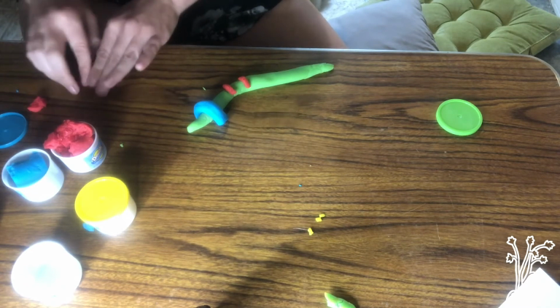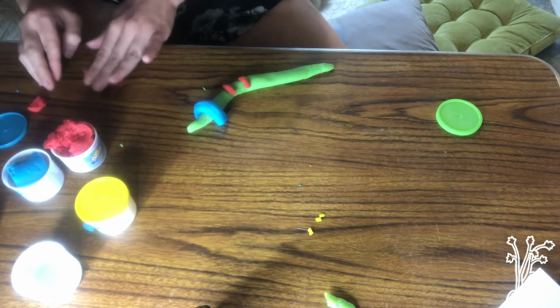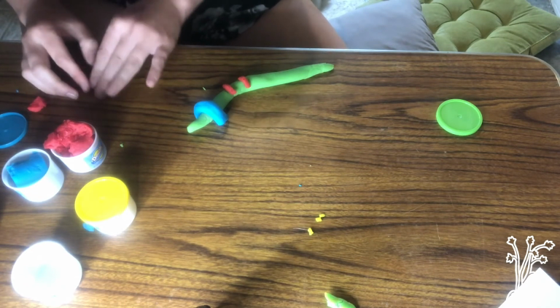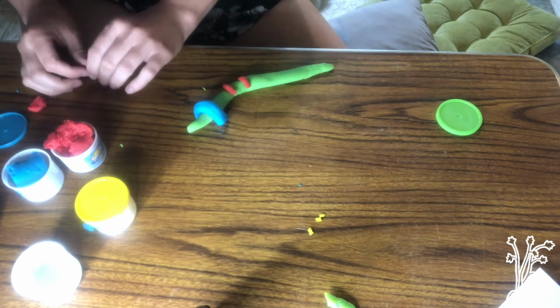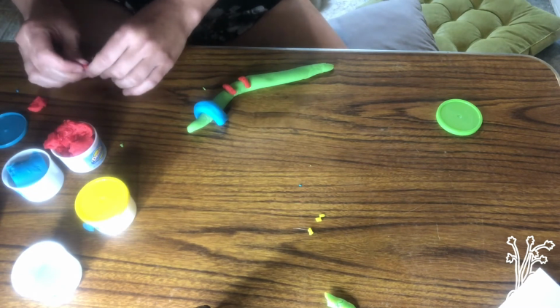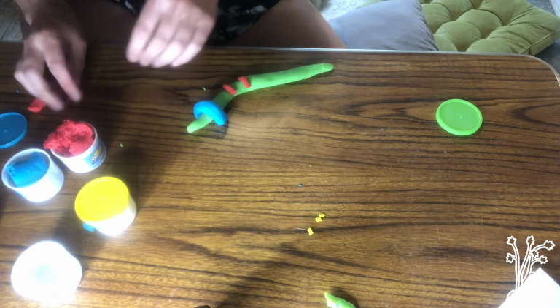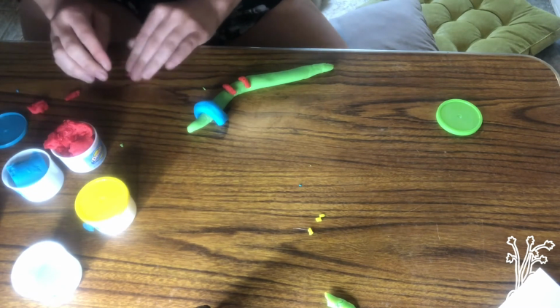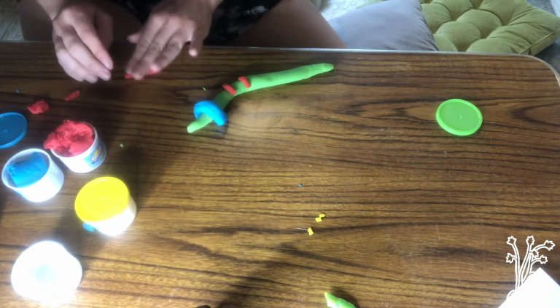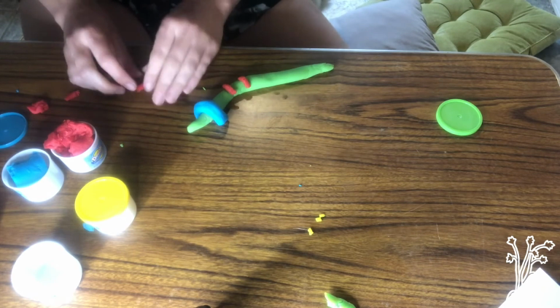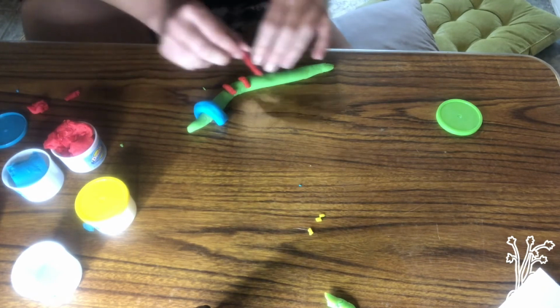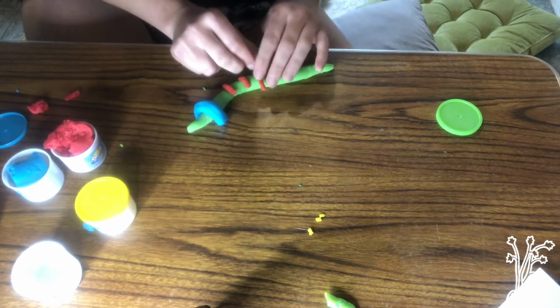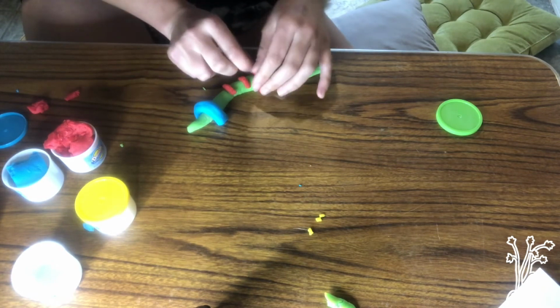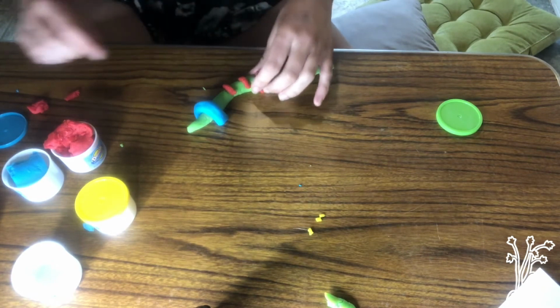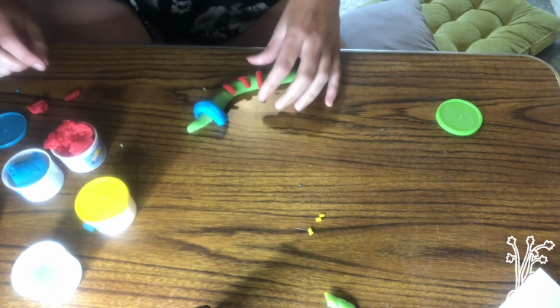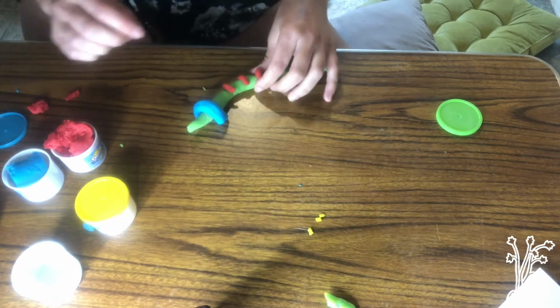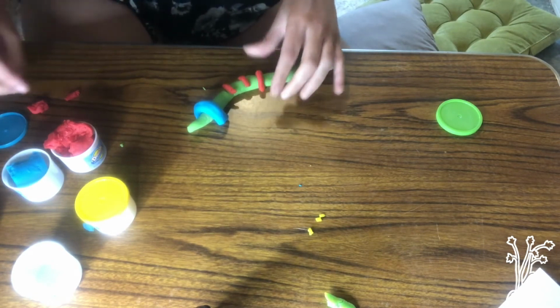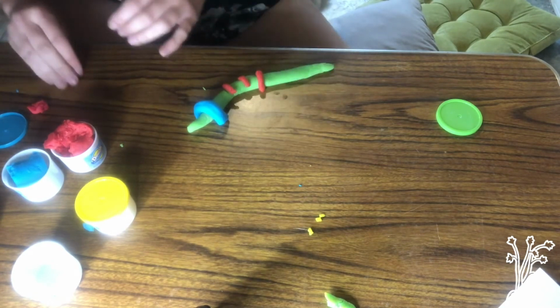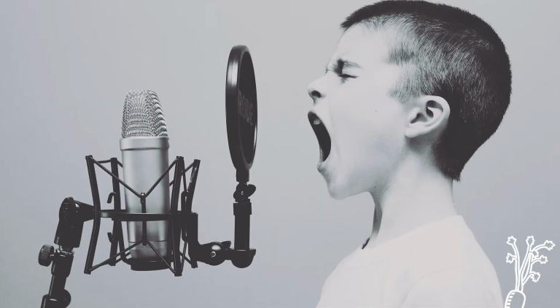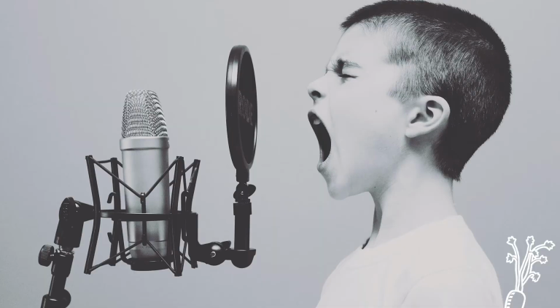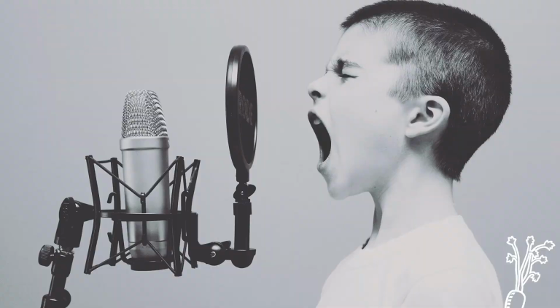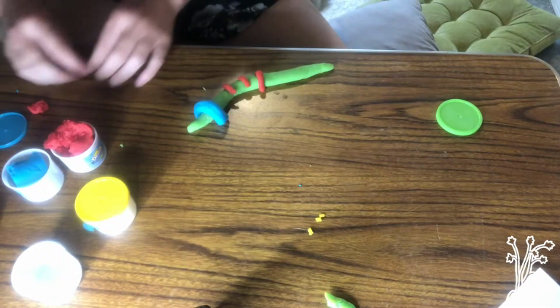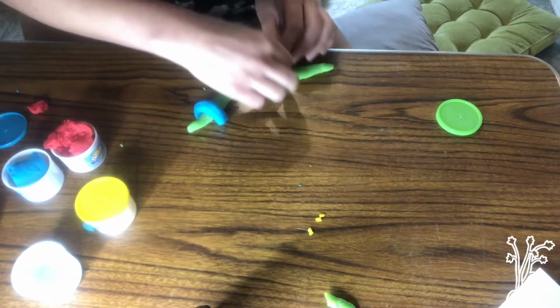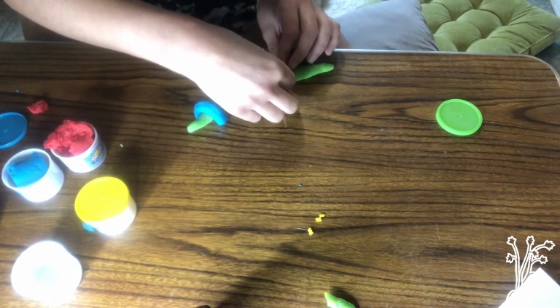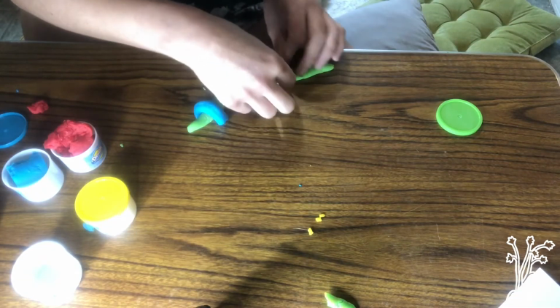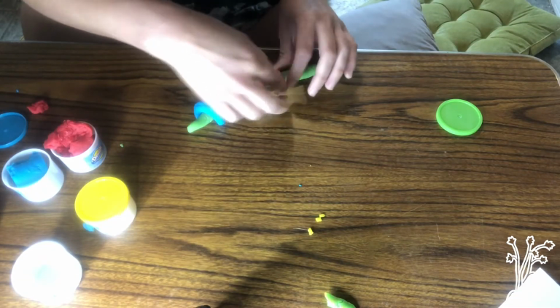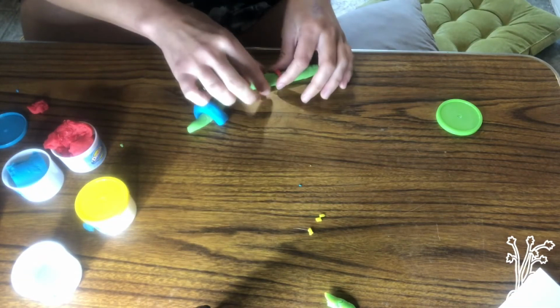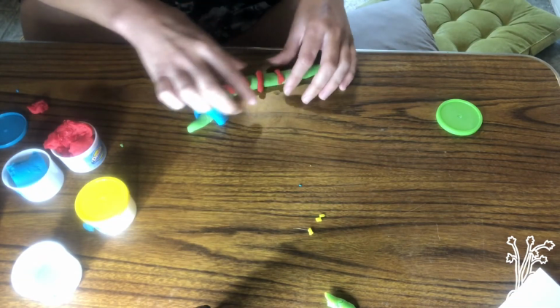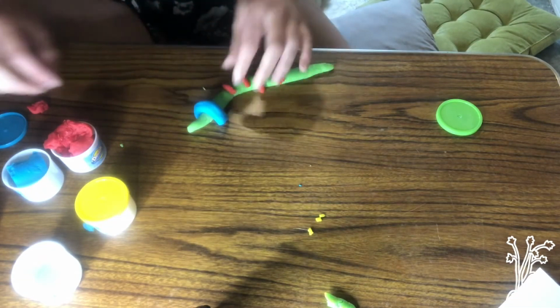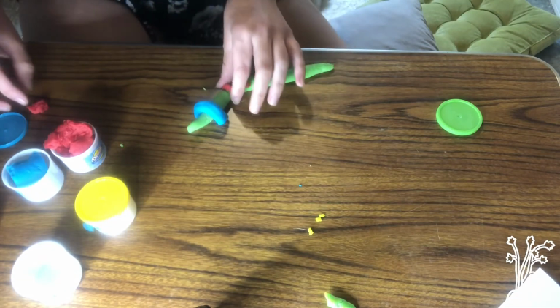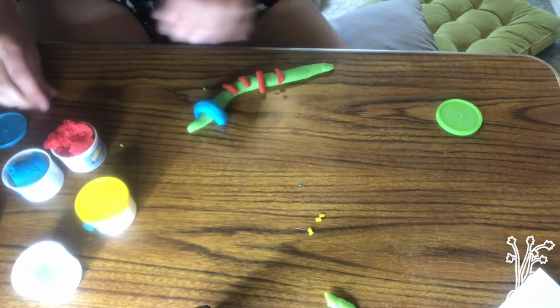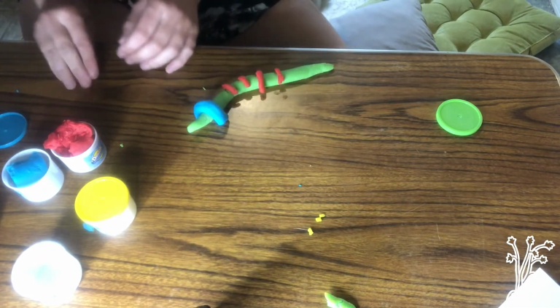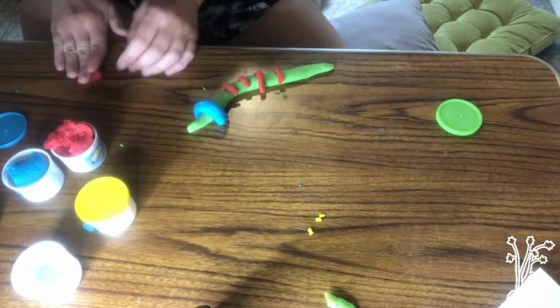A couple fun facts: worms do not have ears, but they can feel vibrations. So whenever we're talking really loud, they can feel that and it scares them. We need to remember to talk really quietly when we're handling worms.